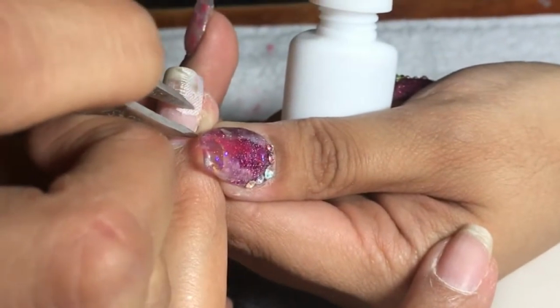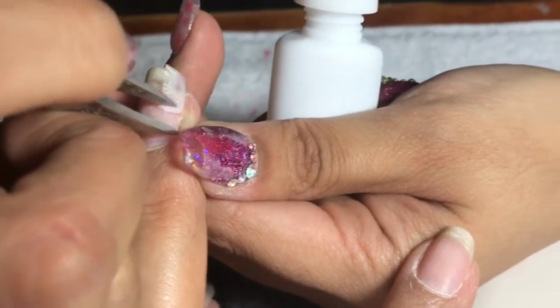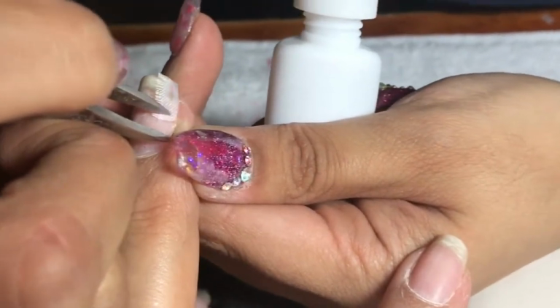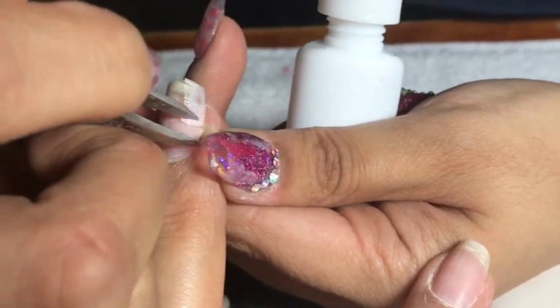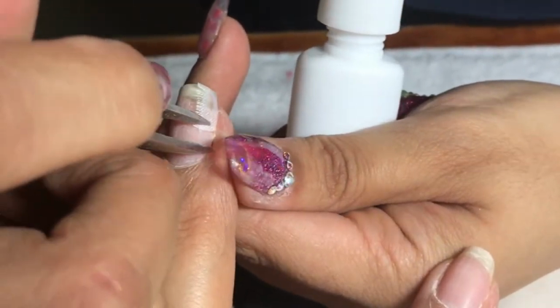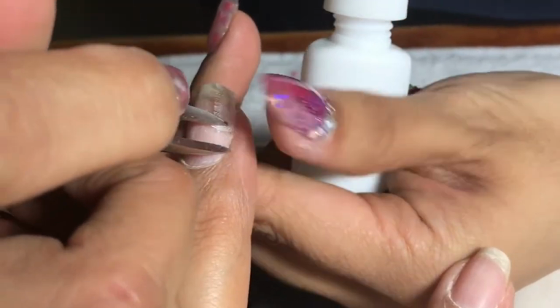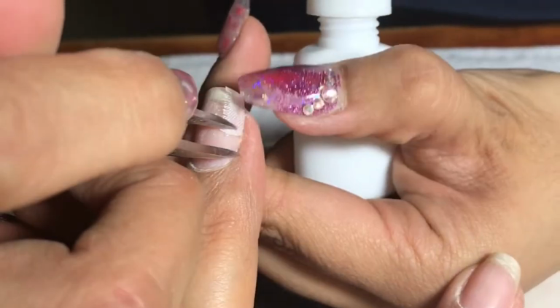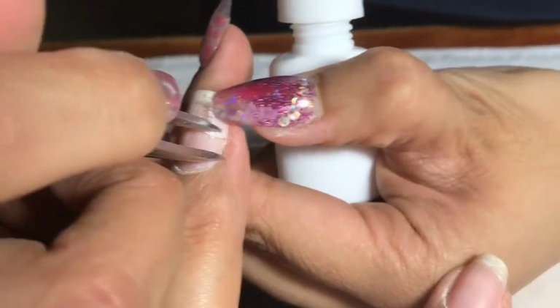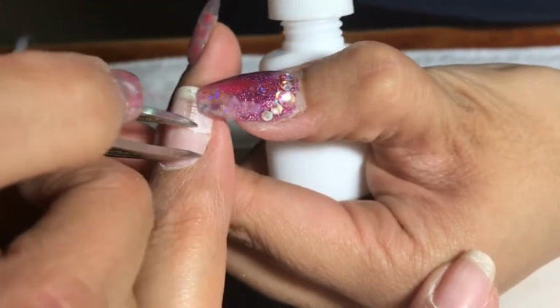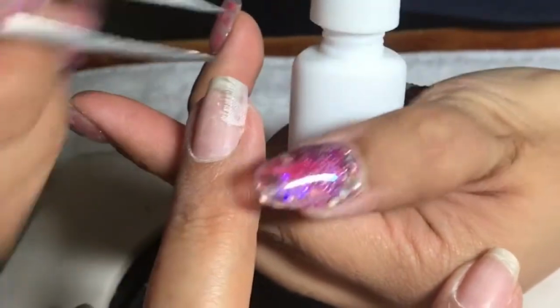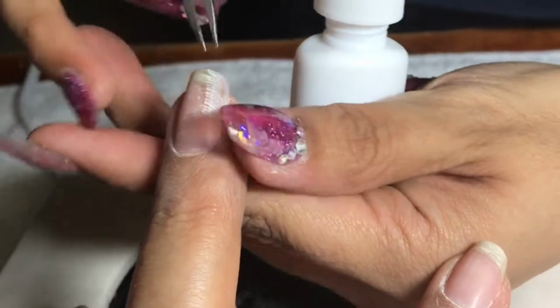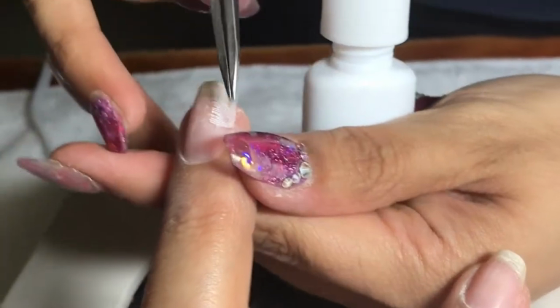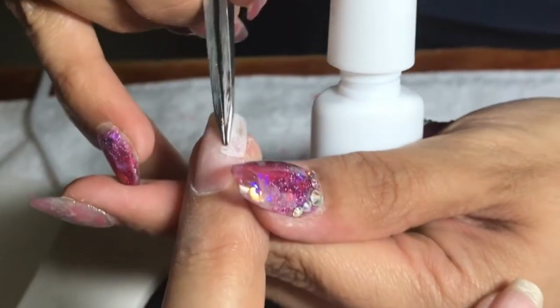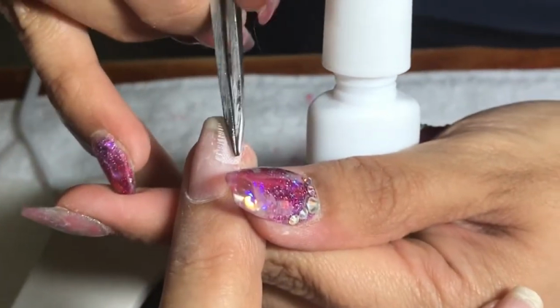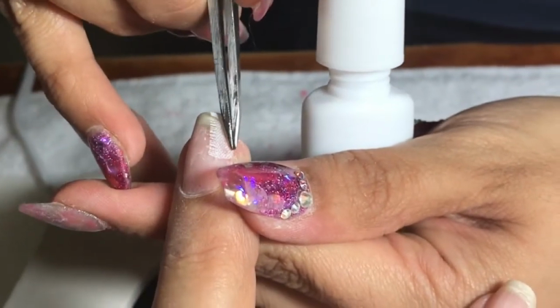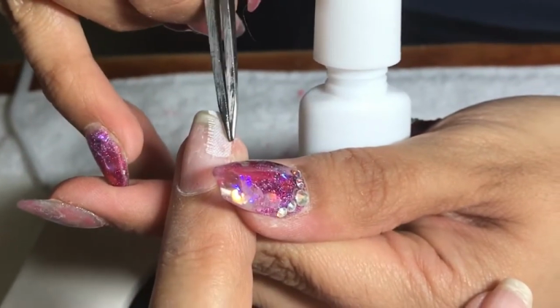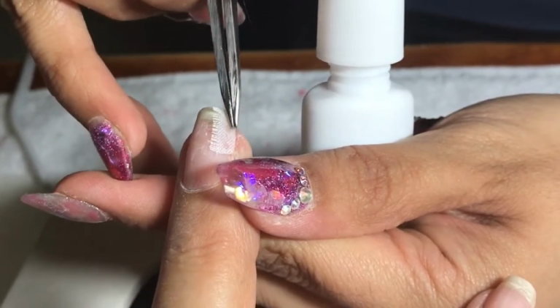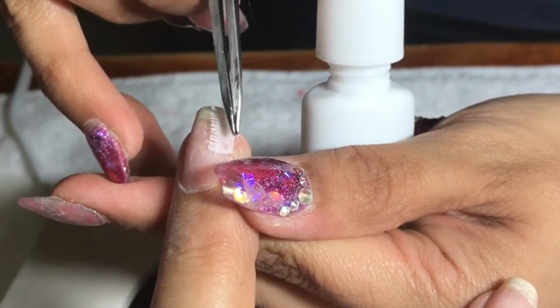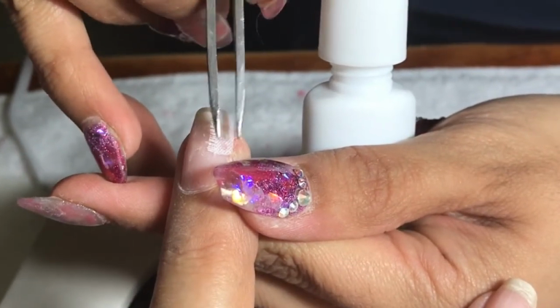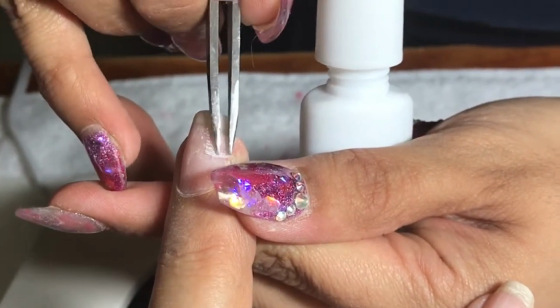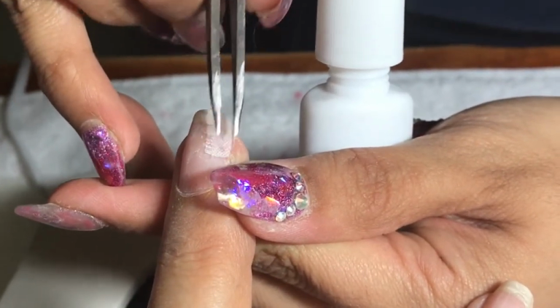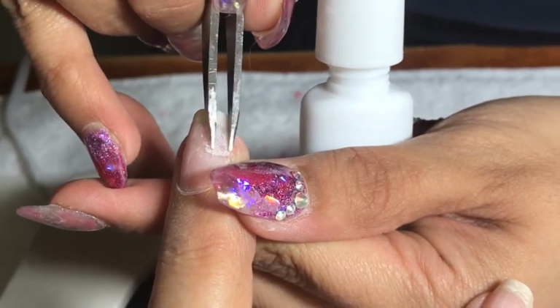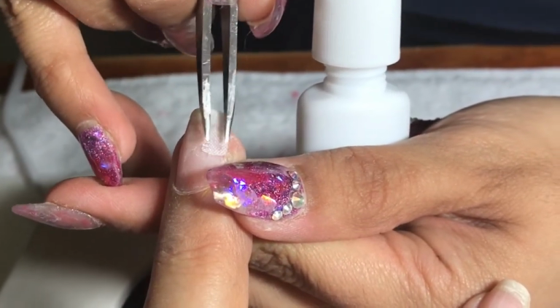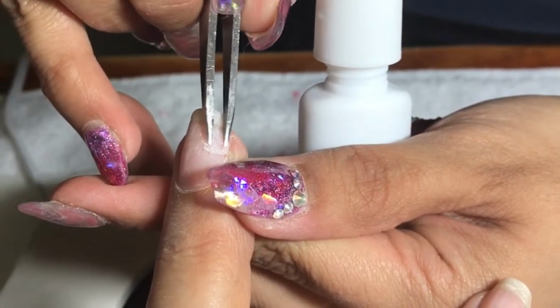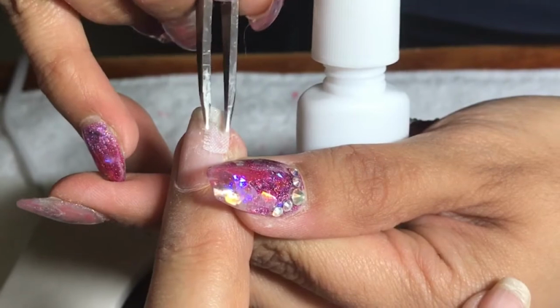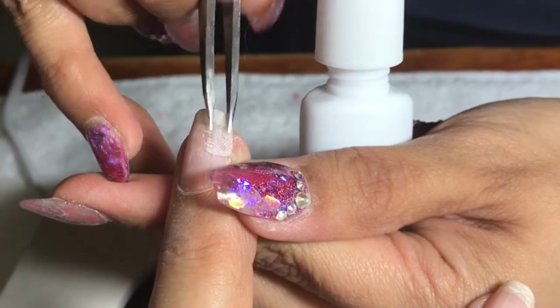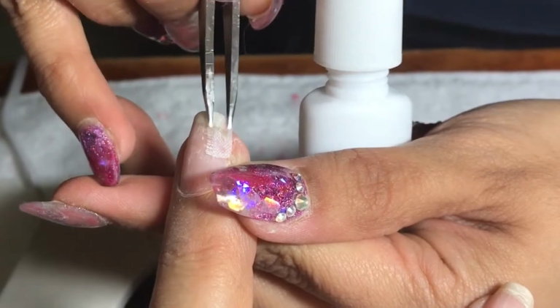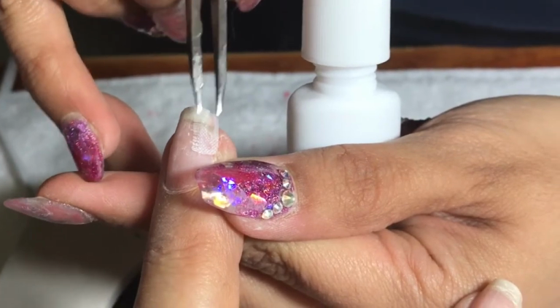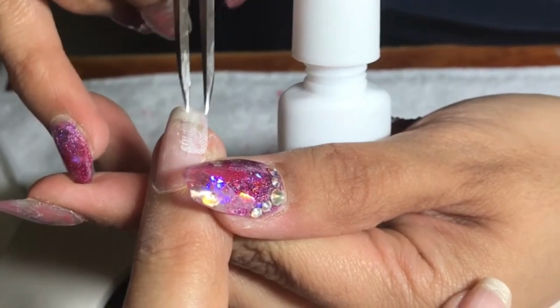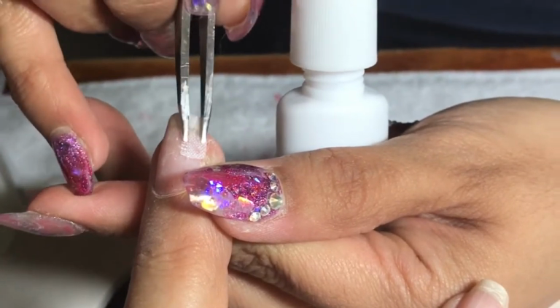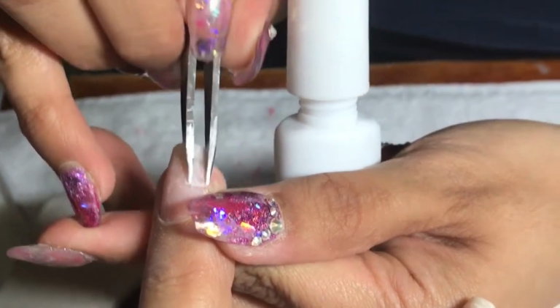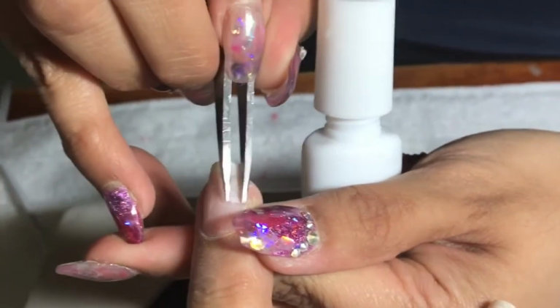You have to try not to touch it with your fingers, simply because the natural oils from your fingers could make it stand out and not stay in place — it wouldn't adhere properly.